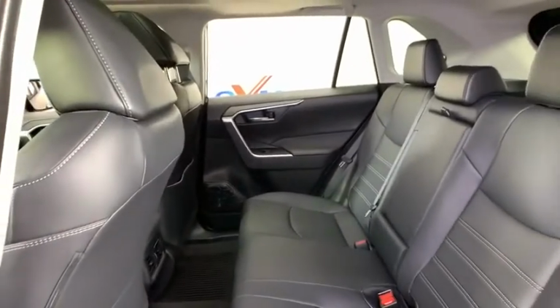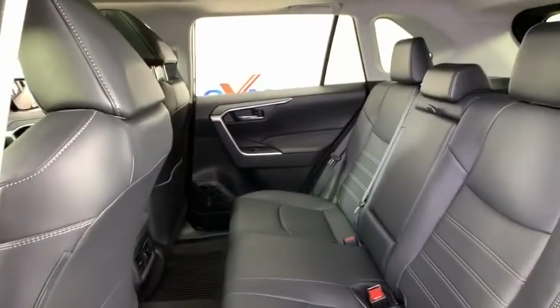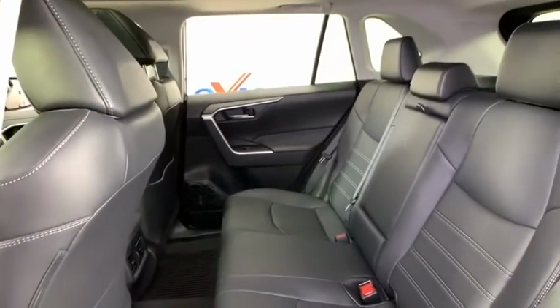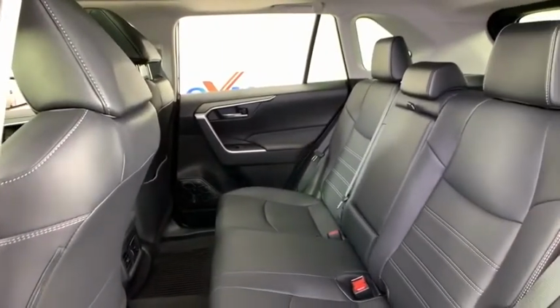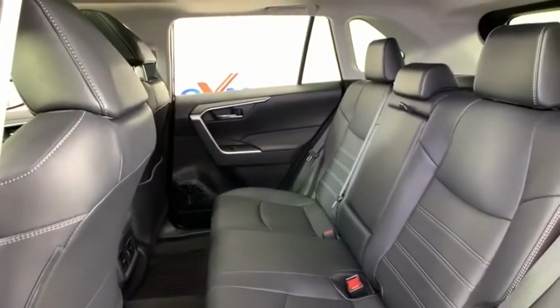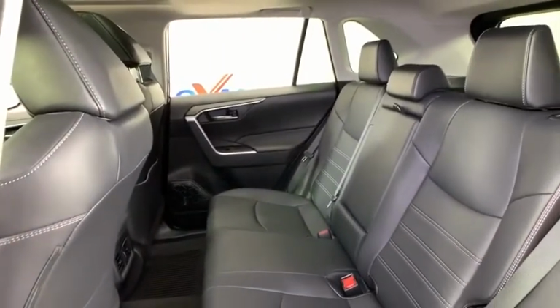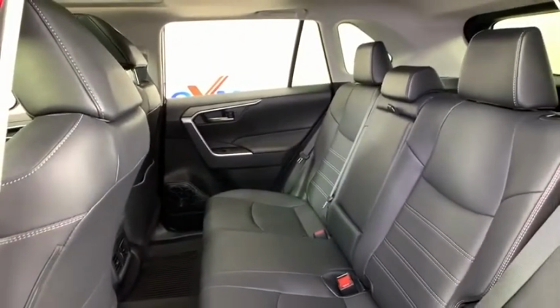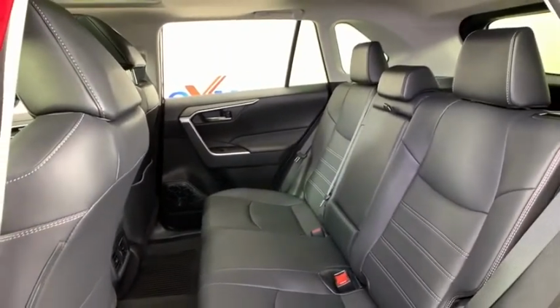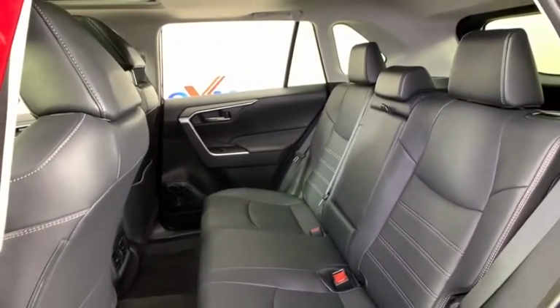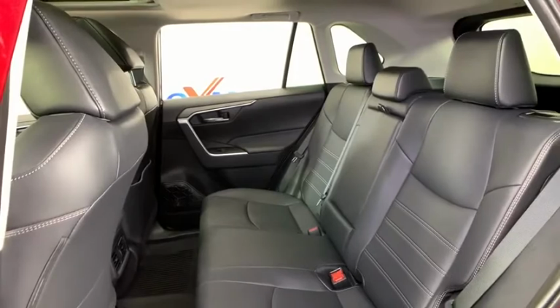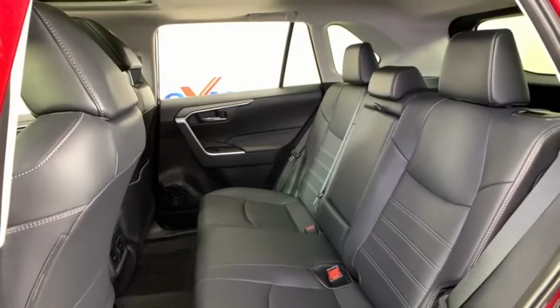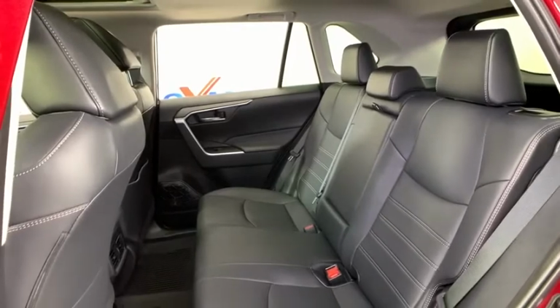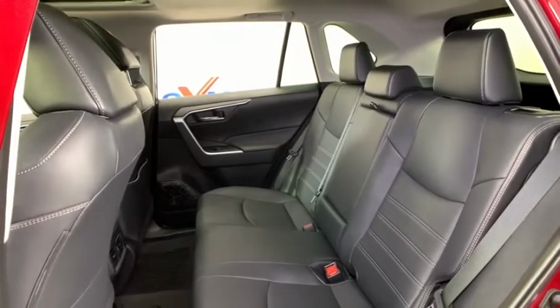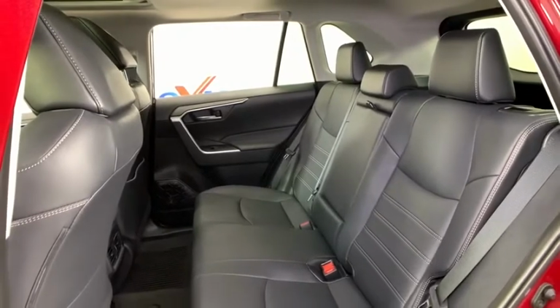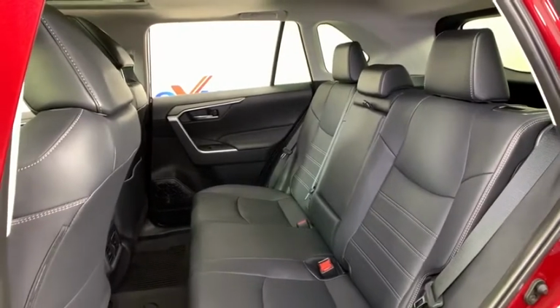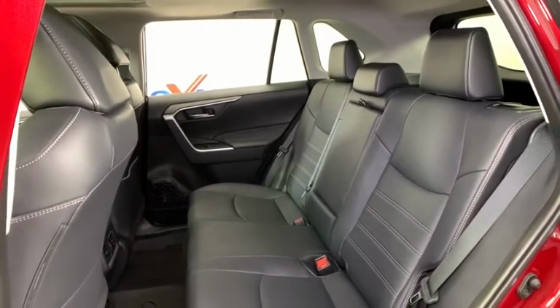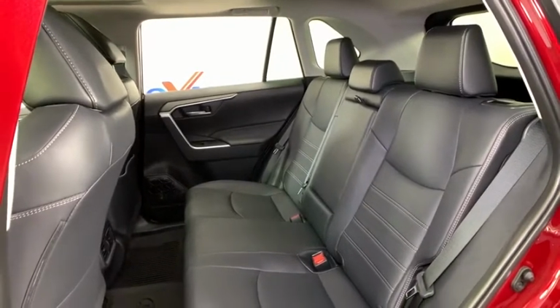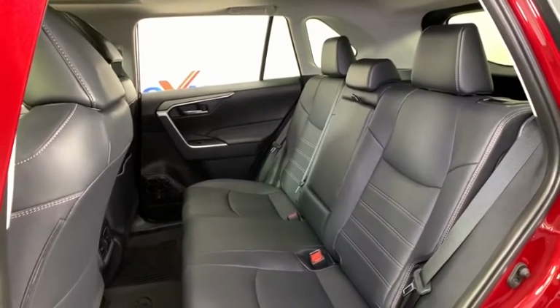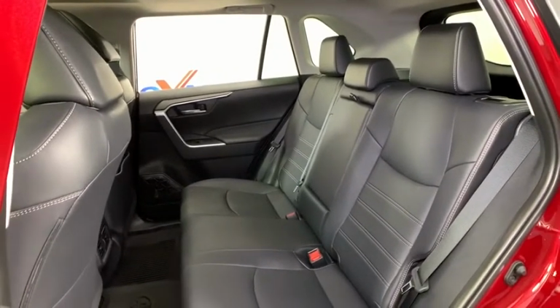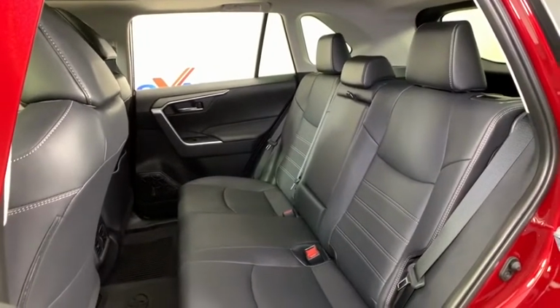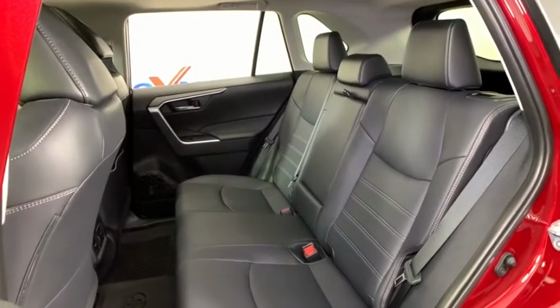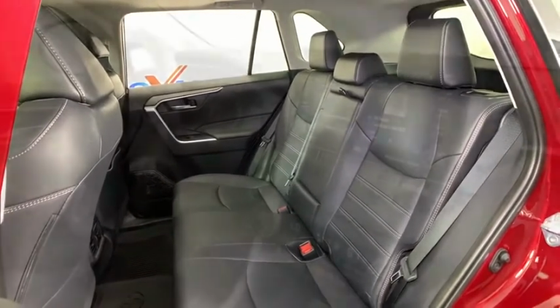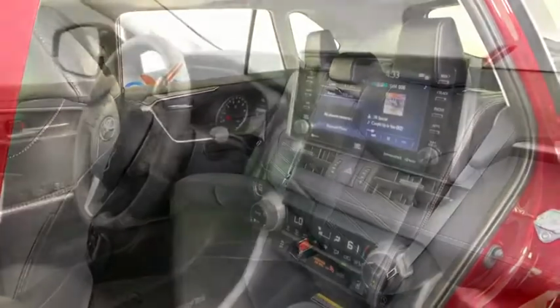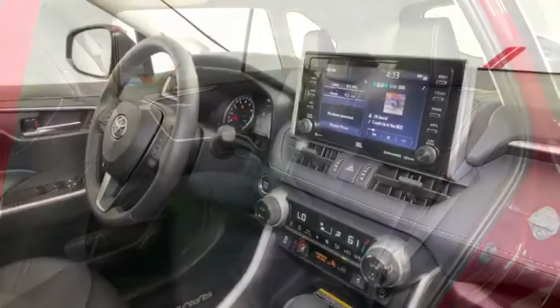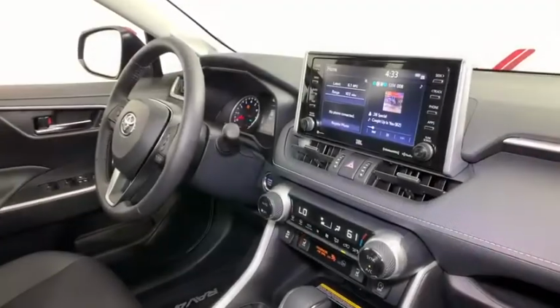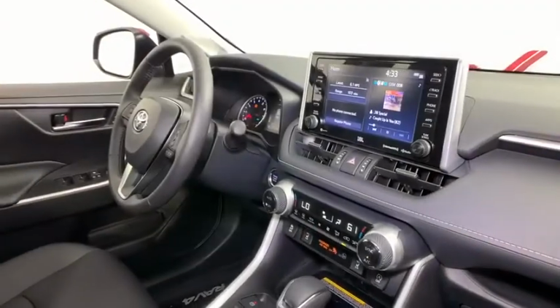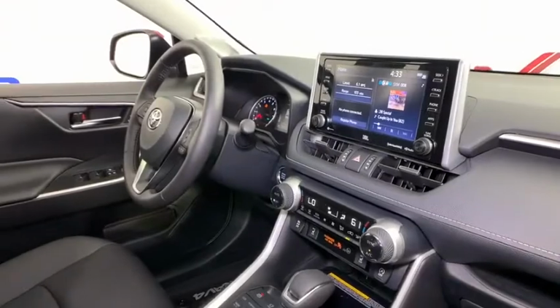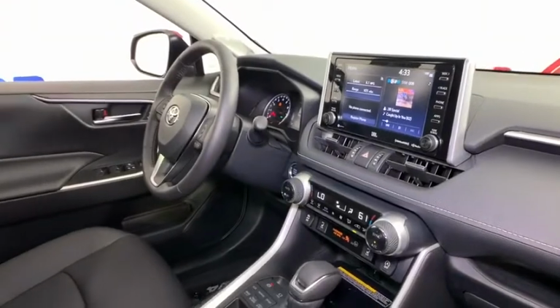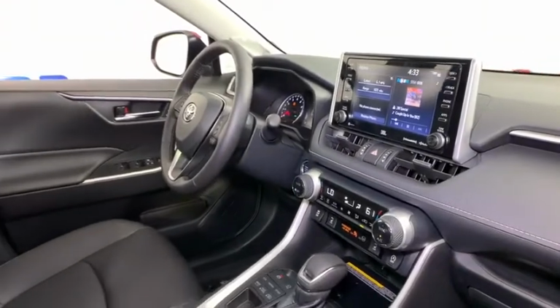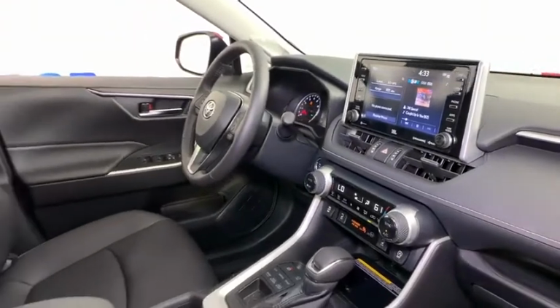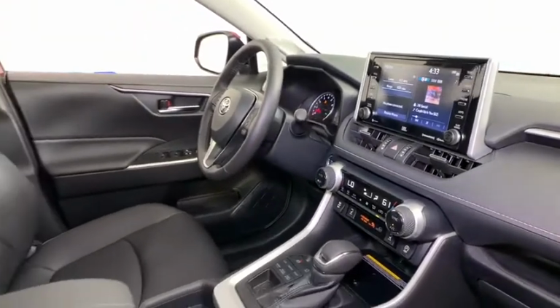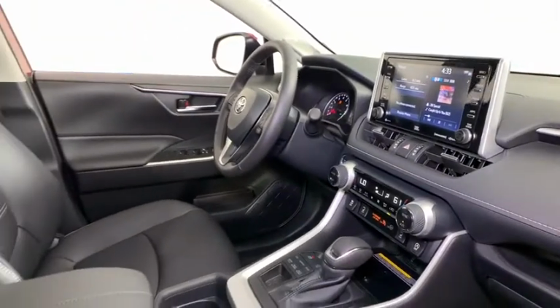Rear window defroster, trip computer, heated front seat, tachometer, remote keyless entry, panic alarm, brake assist, power moonroof, overhead console, power driver's seat.